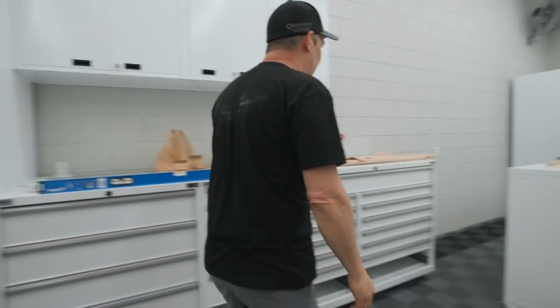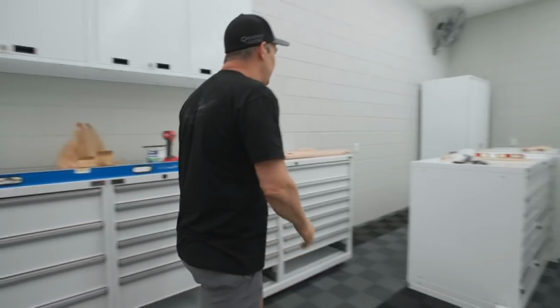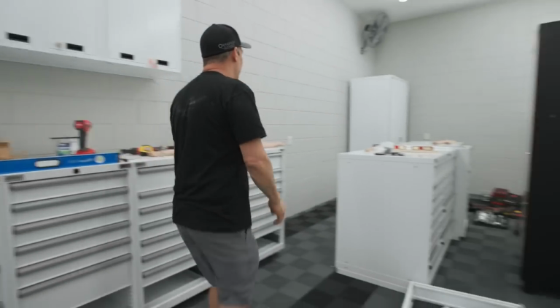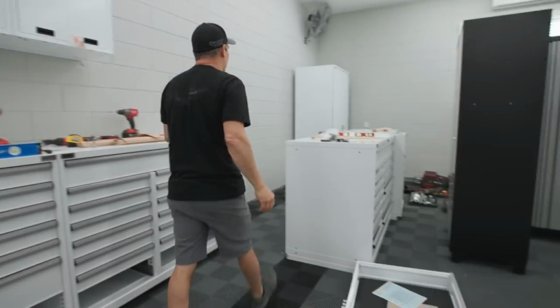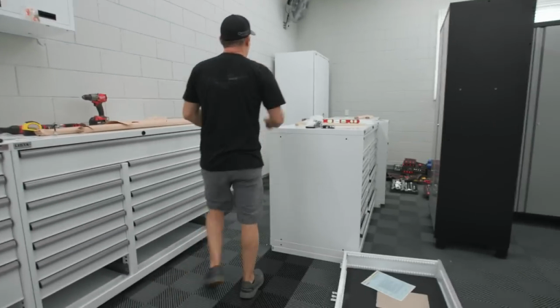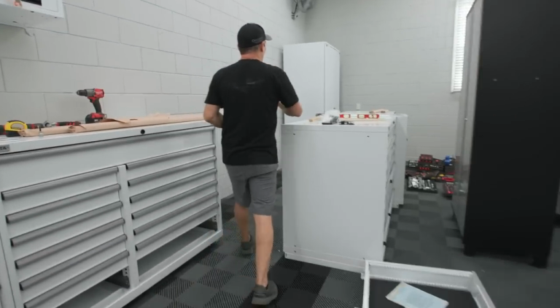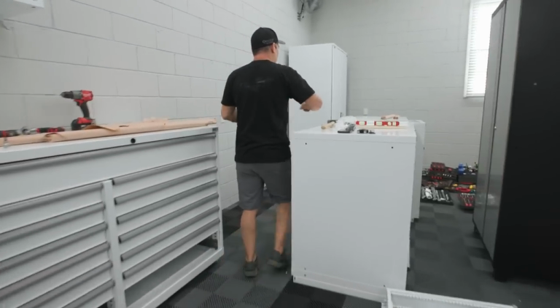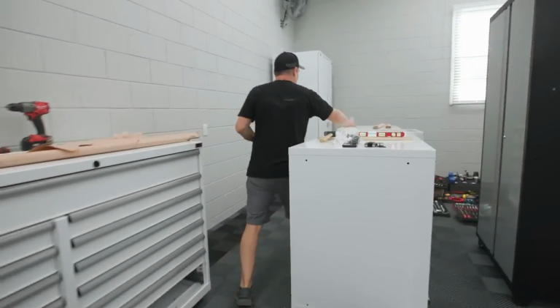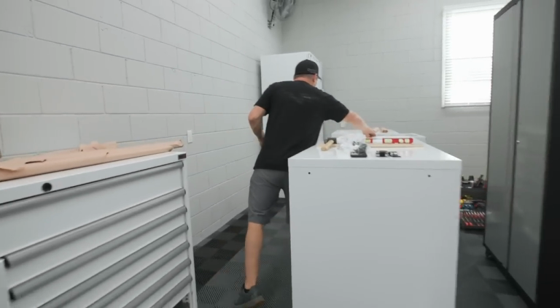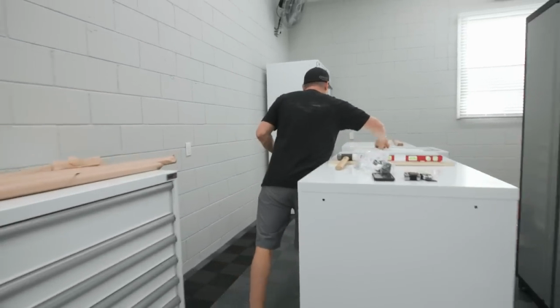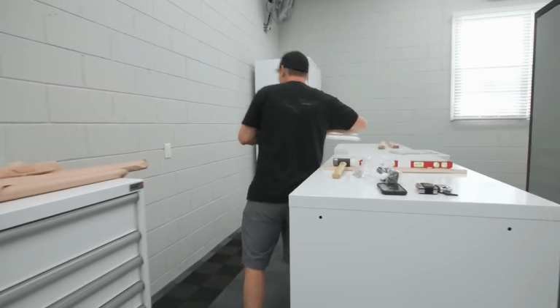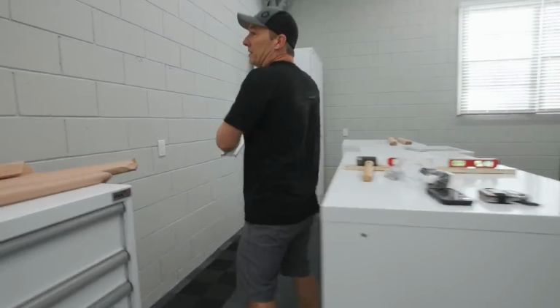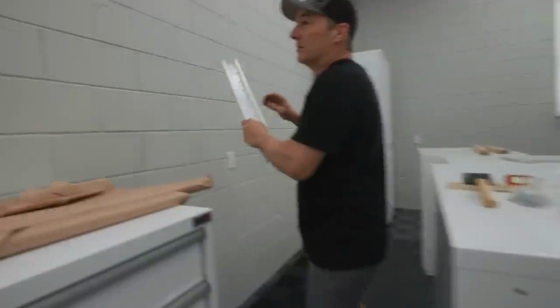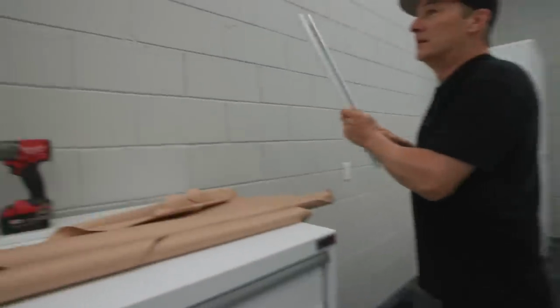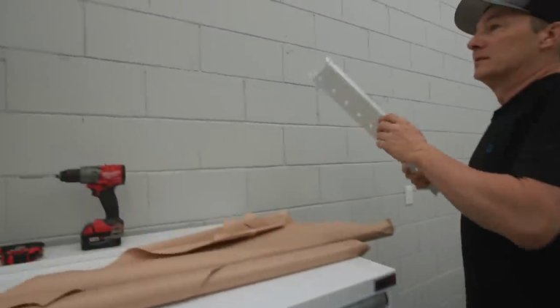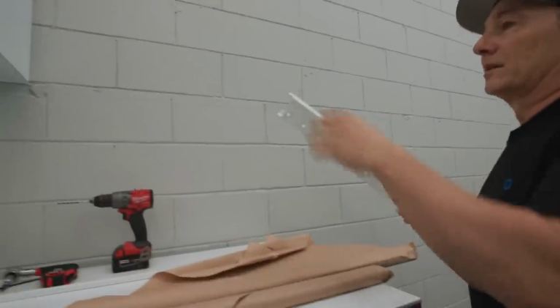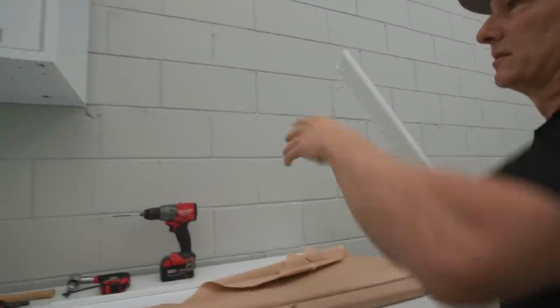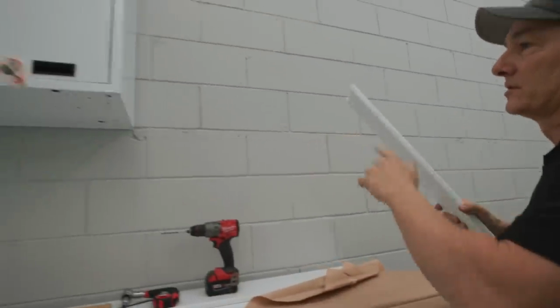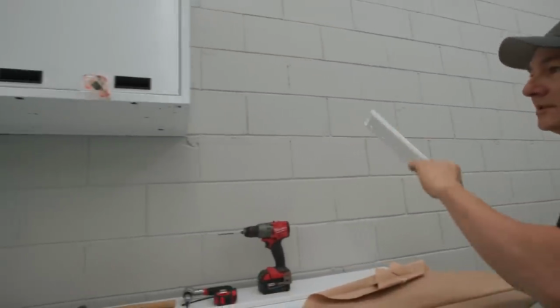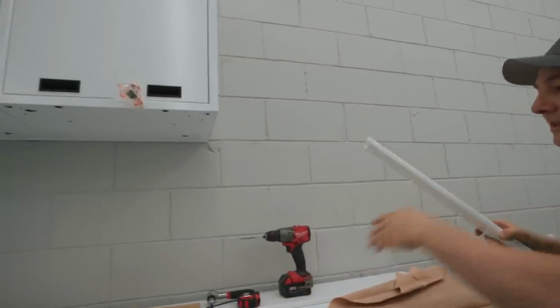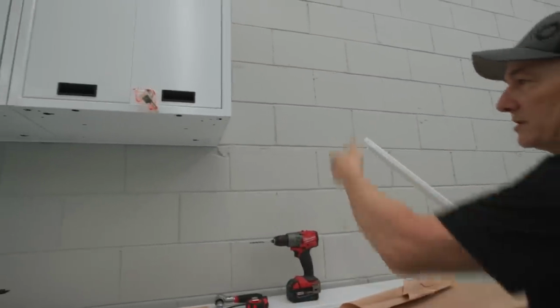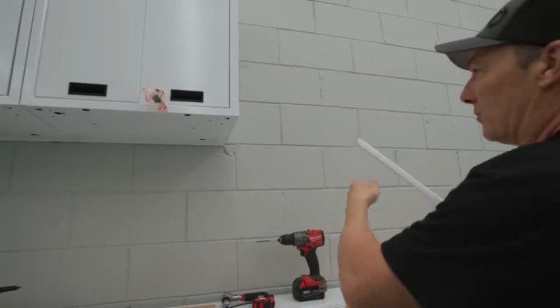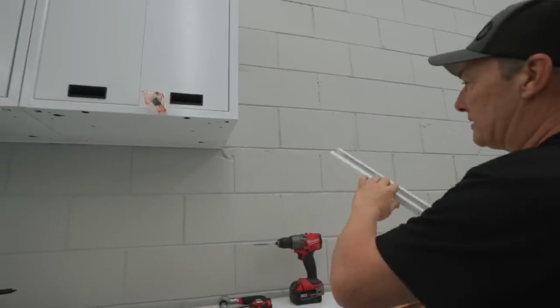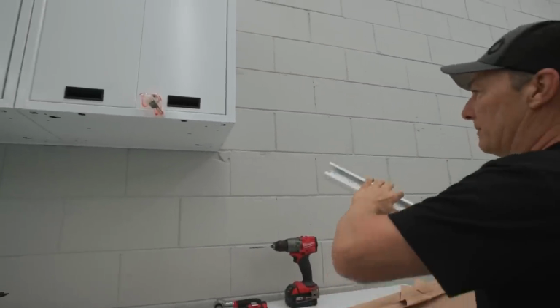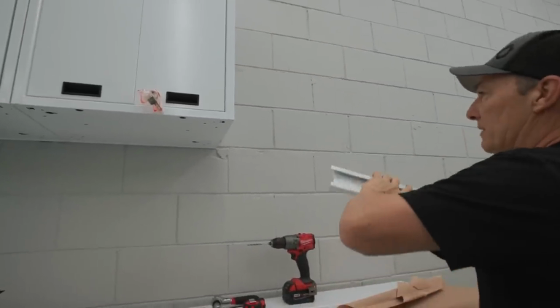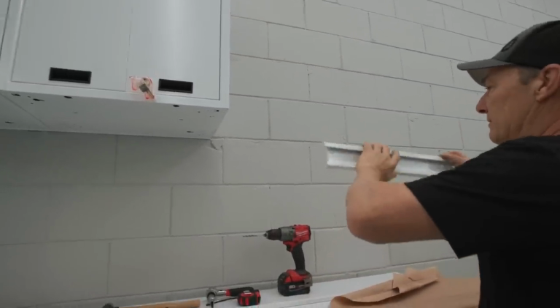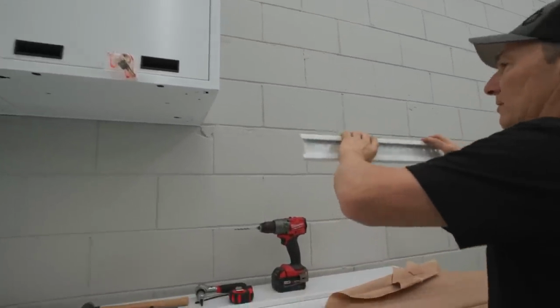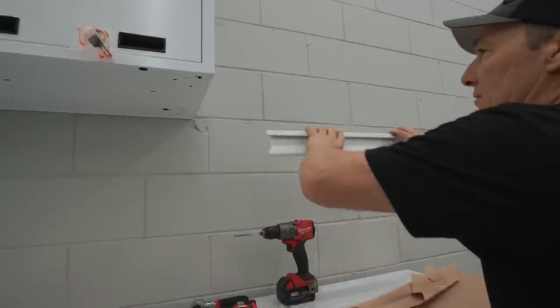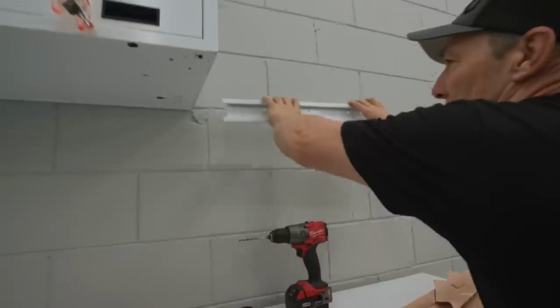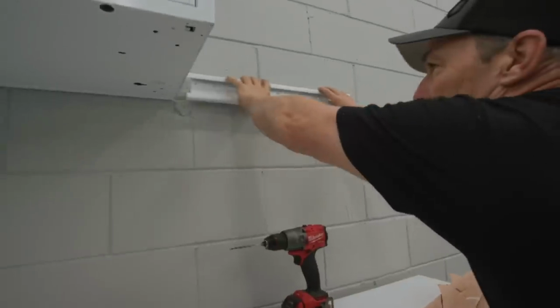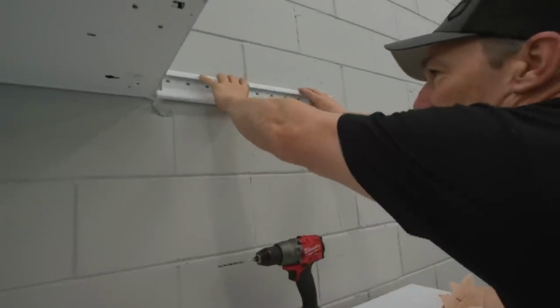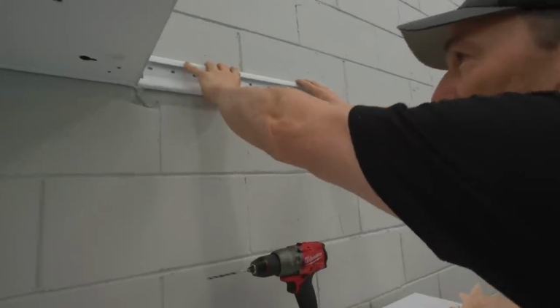There's a cleat that mounts on the wall - this is pretty slick. I like this a lot better than the Sonics sitting on the rail. With this you don't need those uprights like you do with the Sonics, but this is pretty solid.